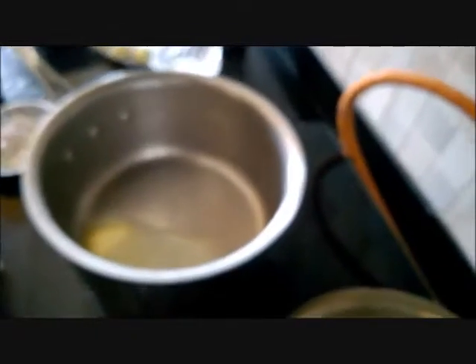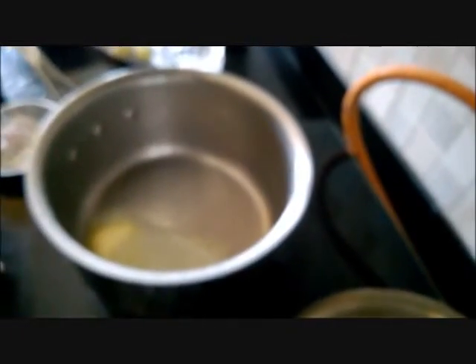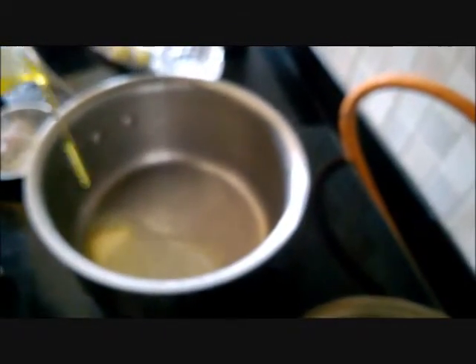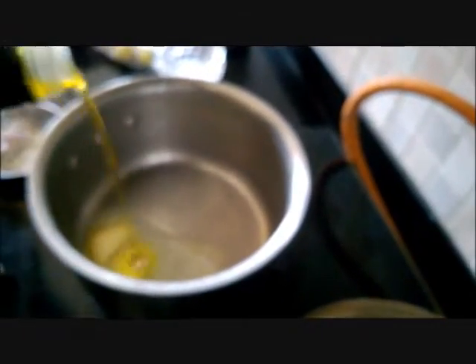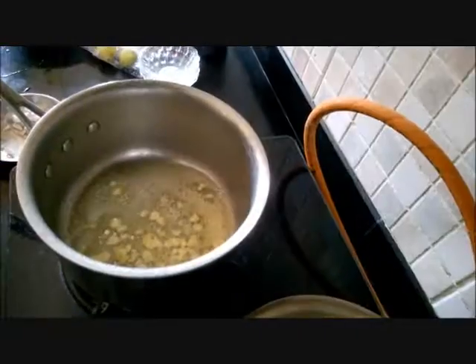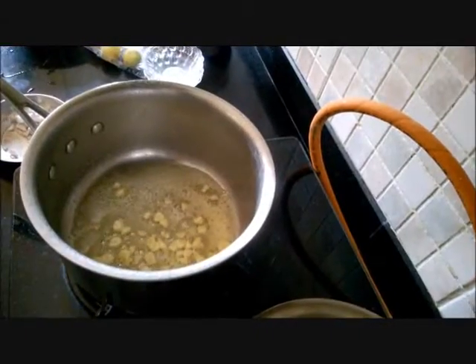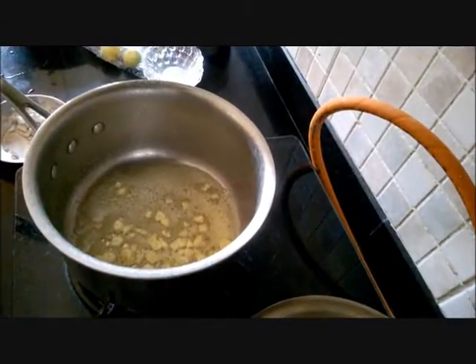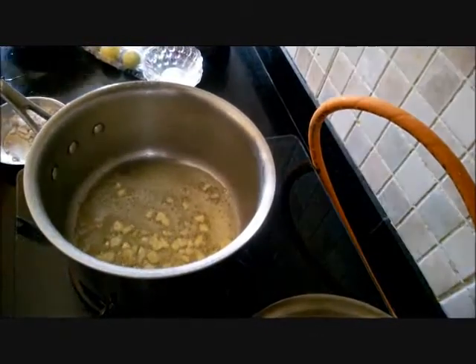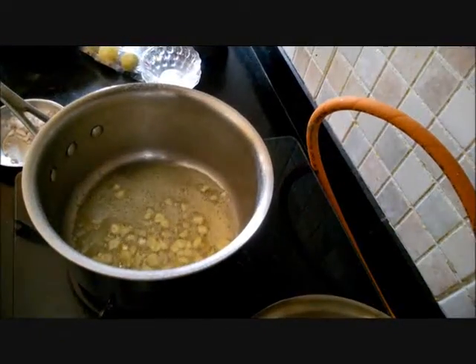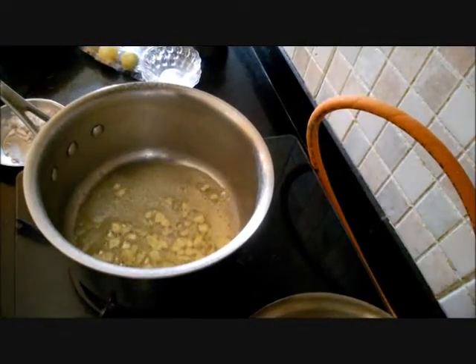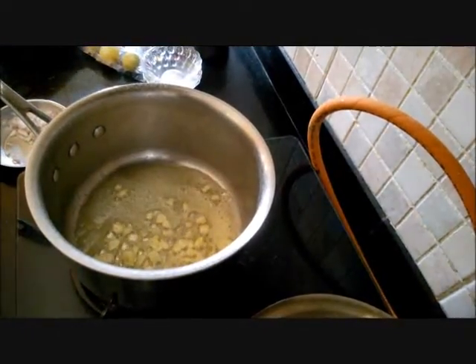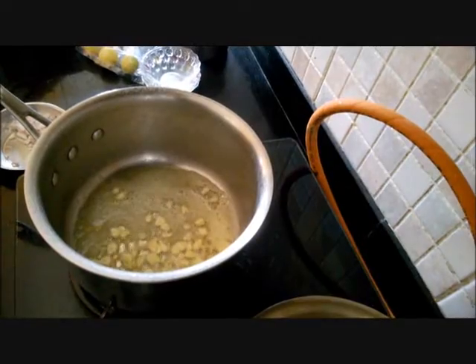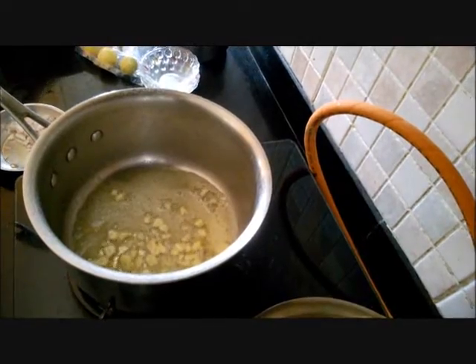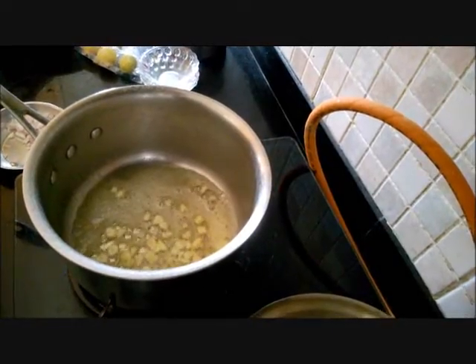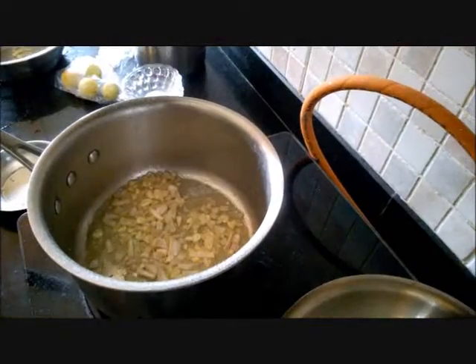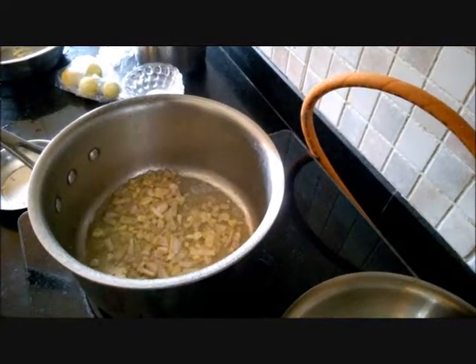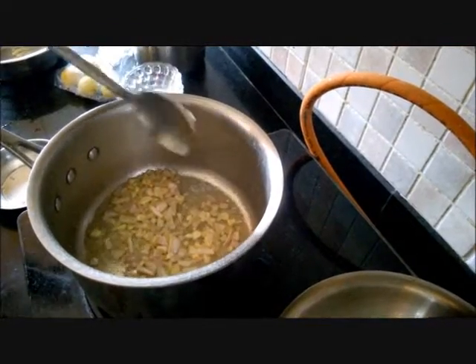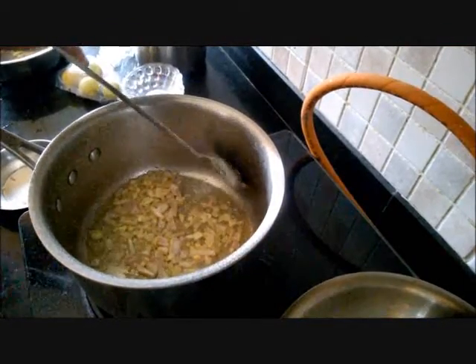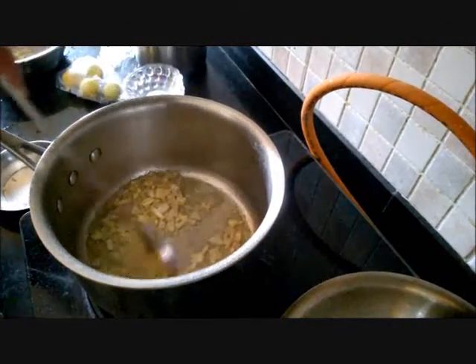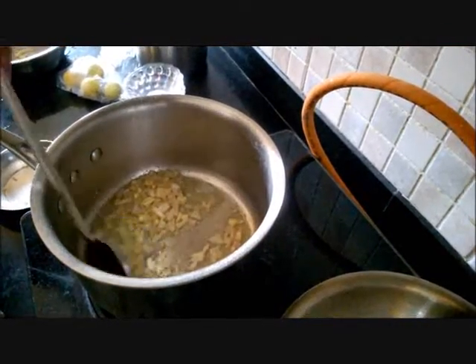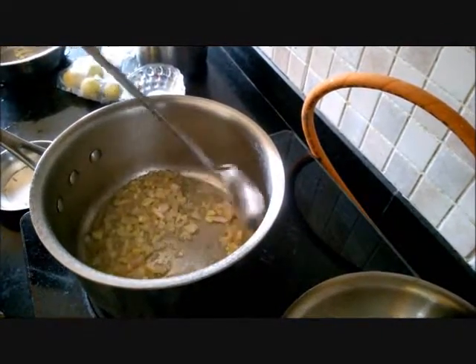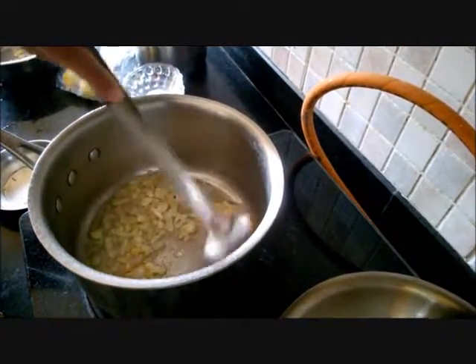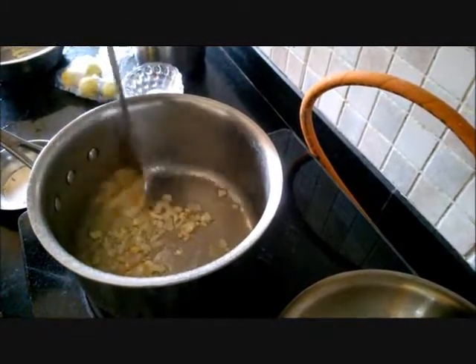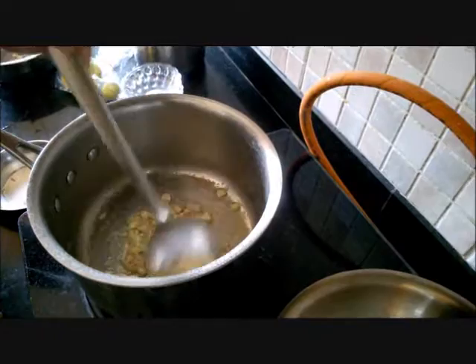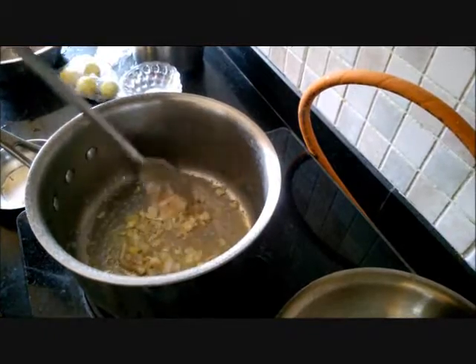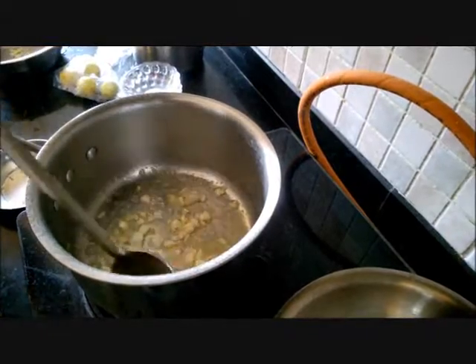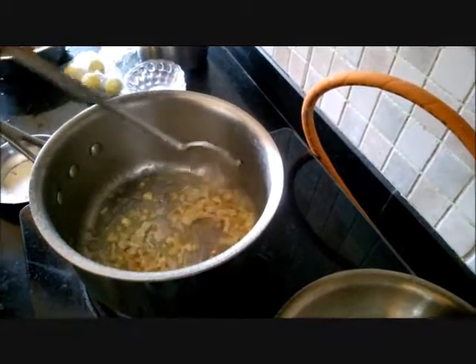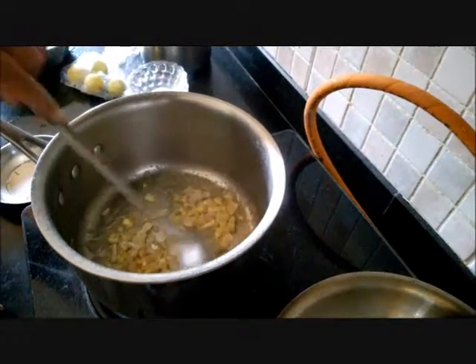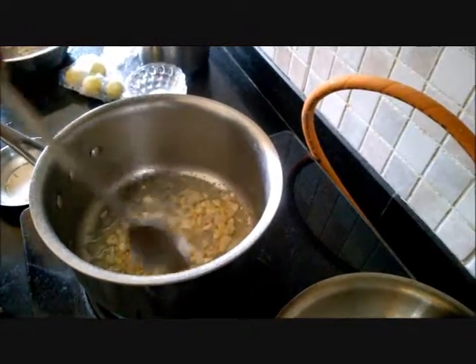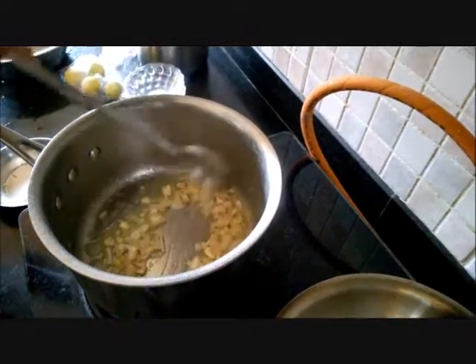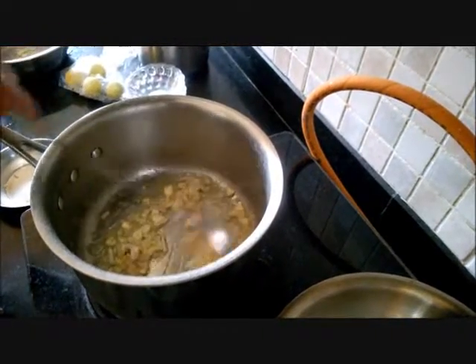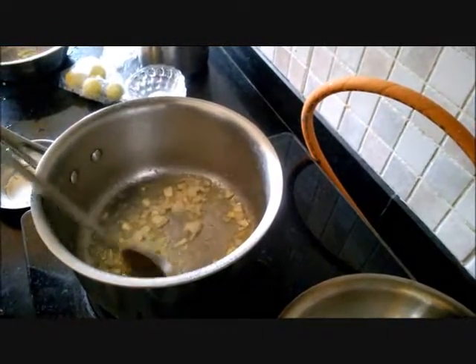We are making the red sauce now. We heat butter and olive oil in a pan or a pot. We added the chopped garlic and onion. Now I am sautéing that till it is faintly aromatic.